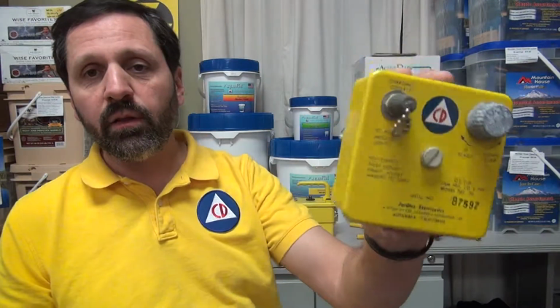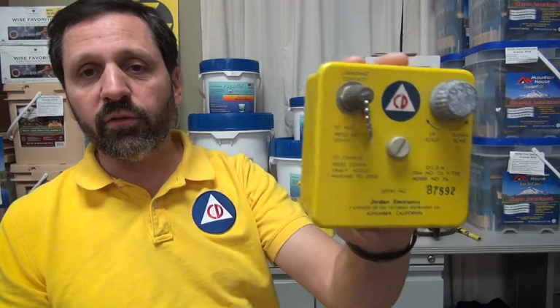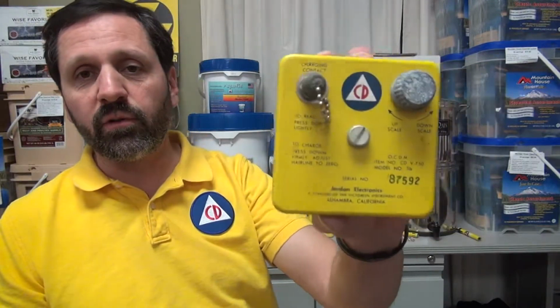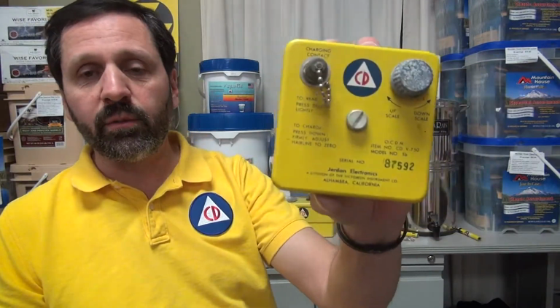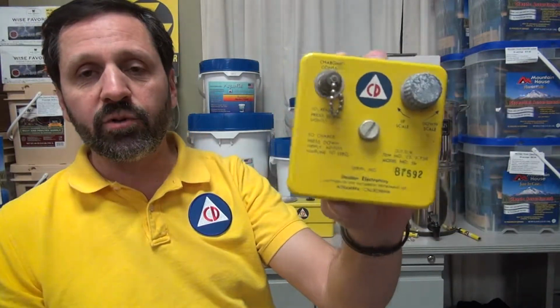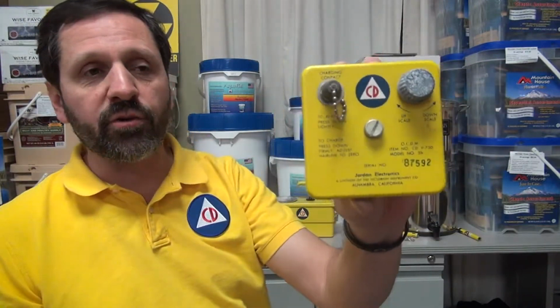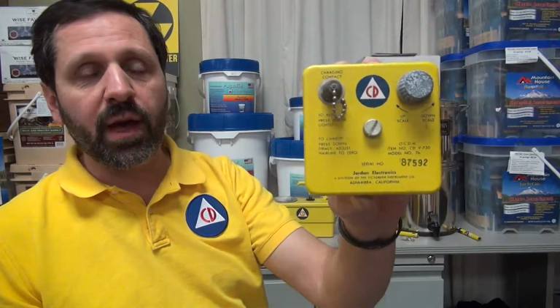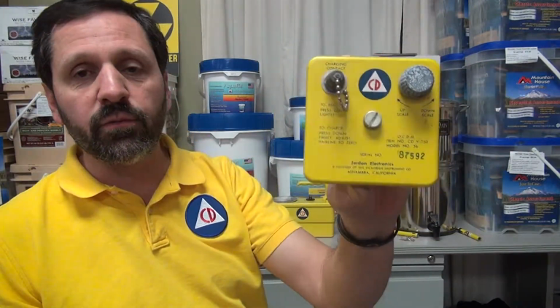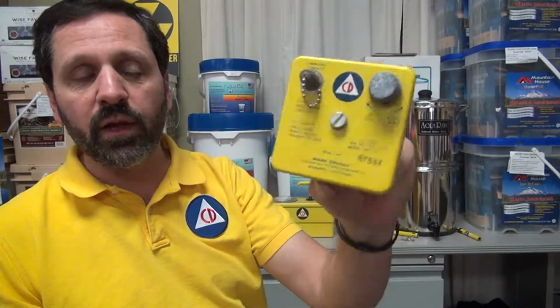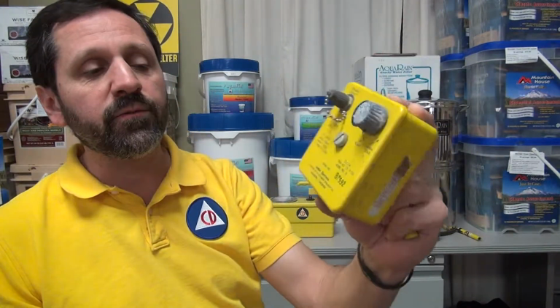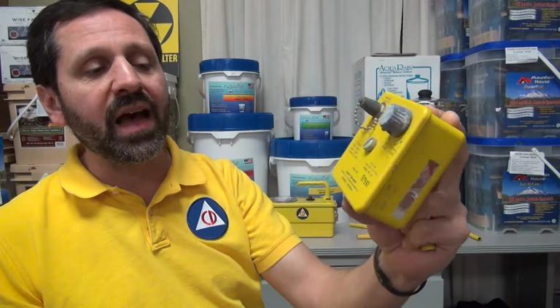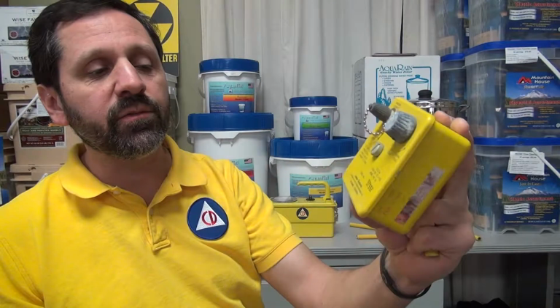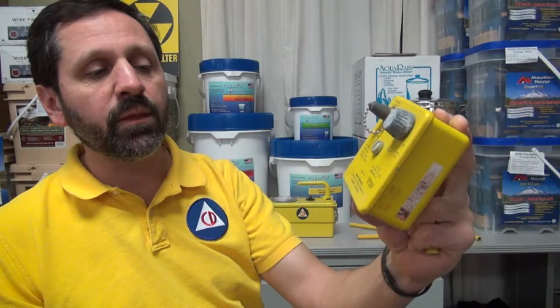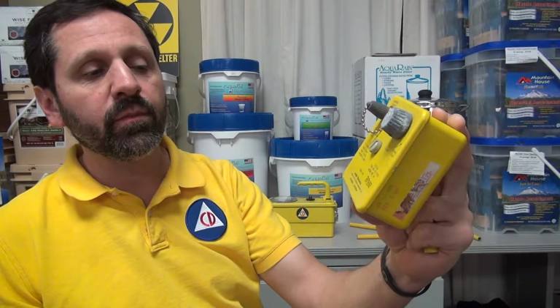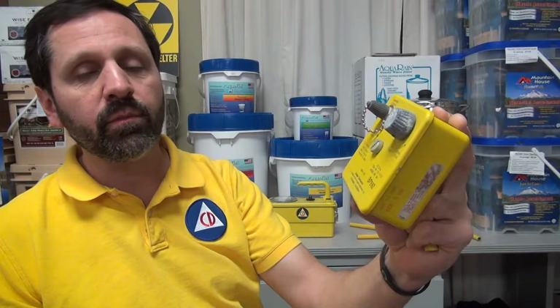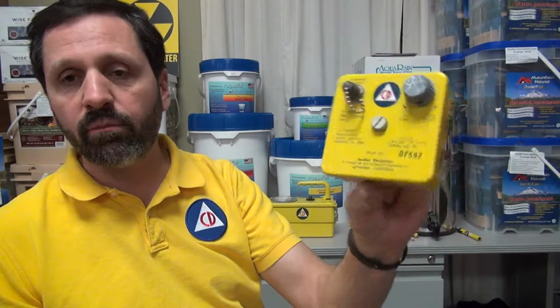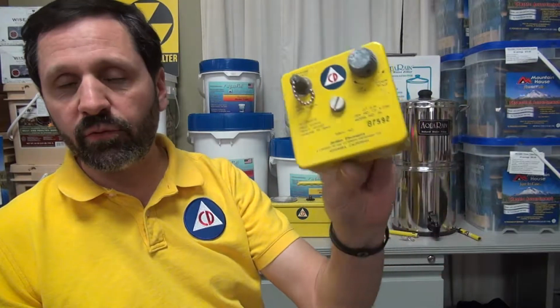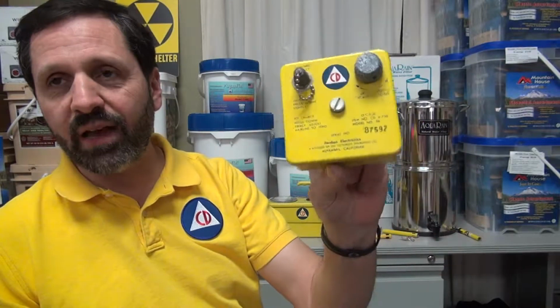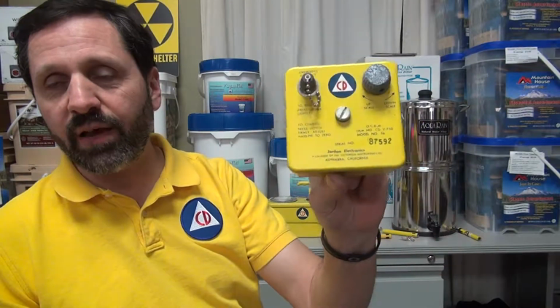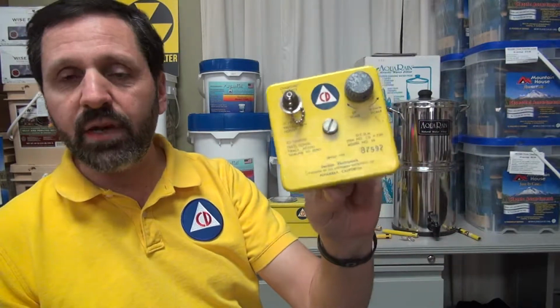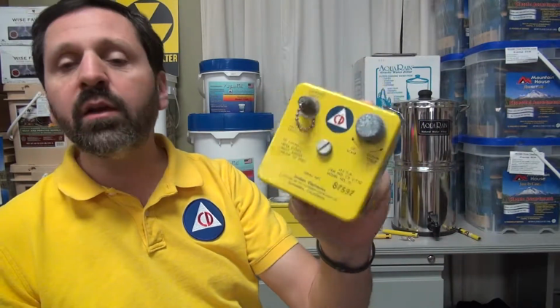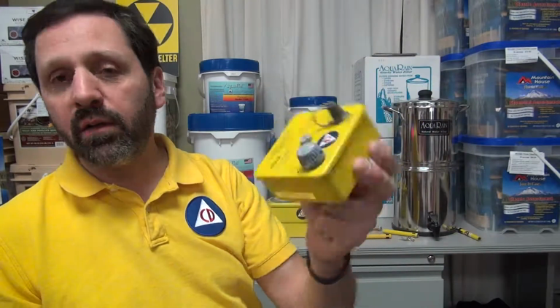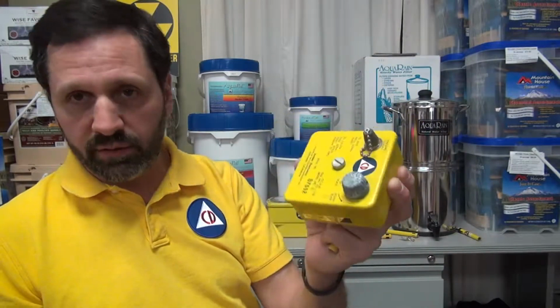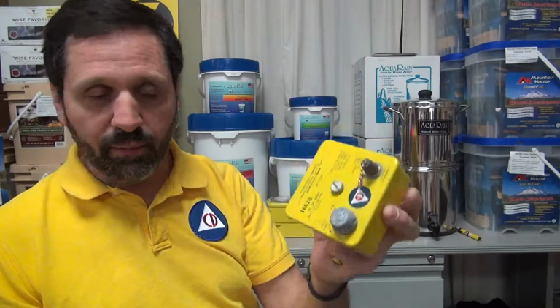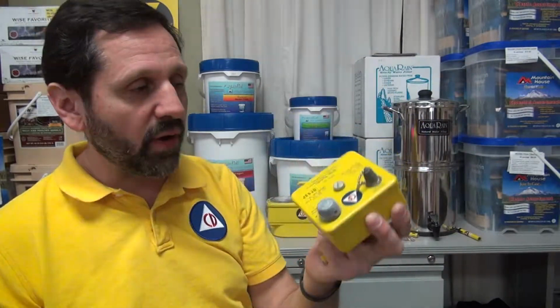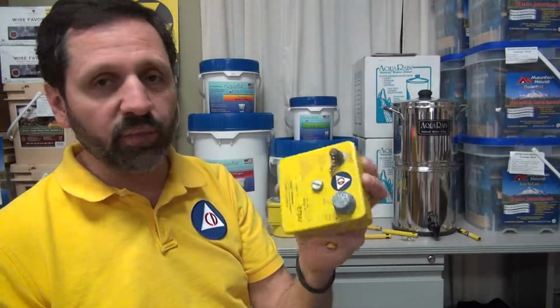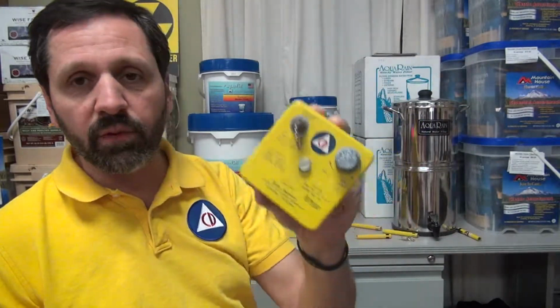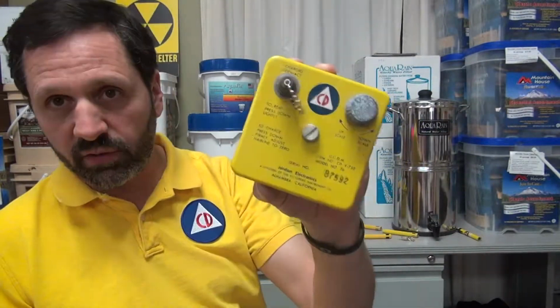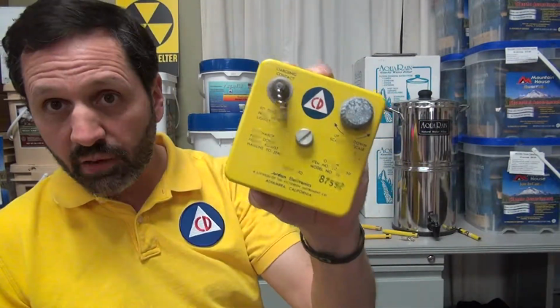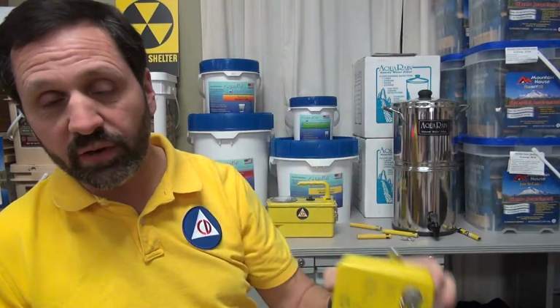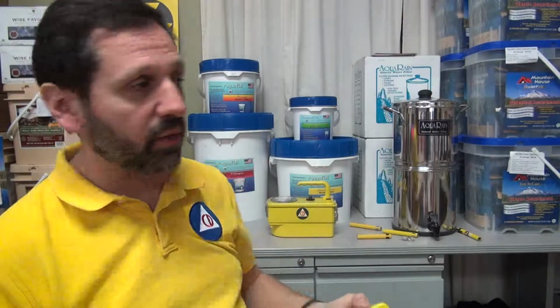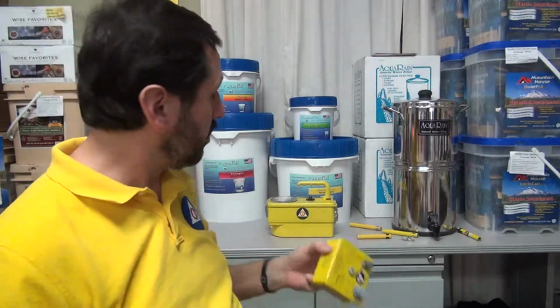This is a dosimeter charger model 5. There's 5A, 5B — different manufacturers made it — and this allows you to reset the dosimeter.